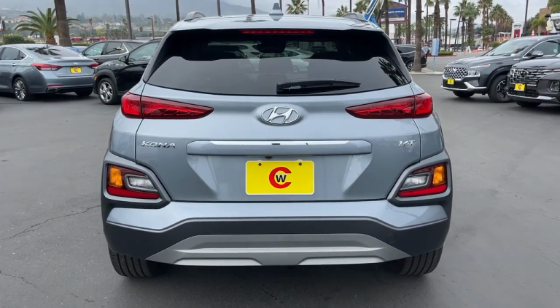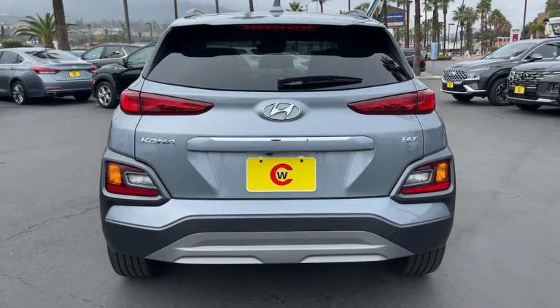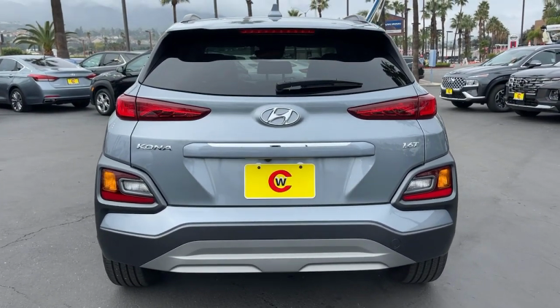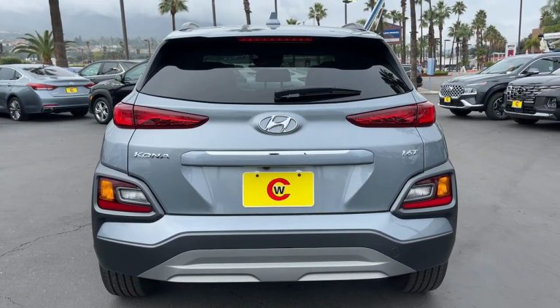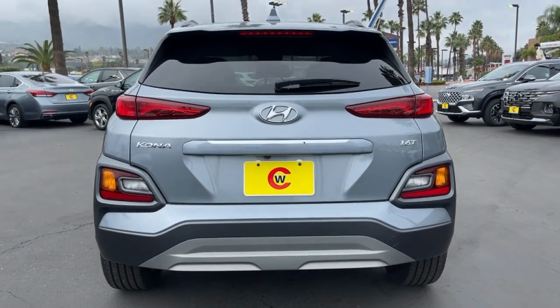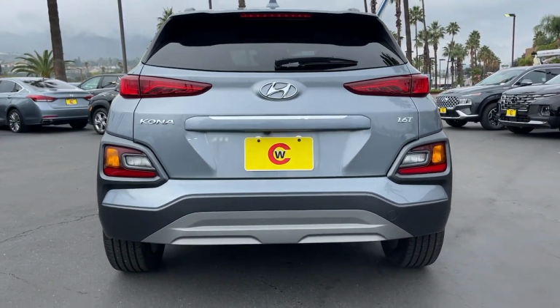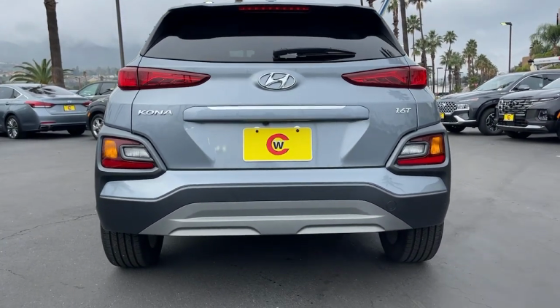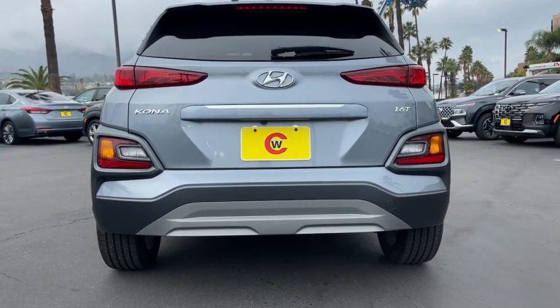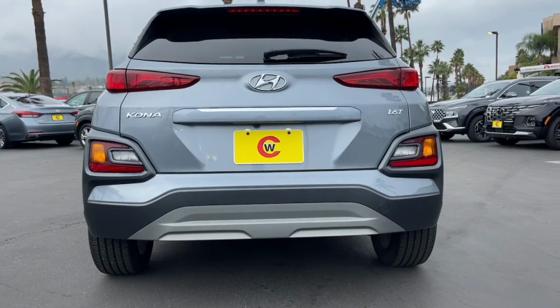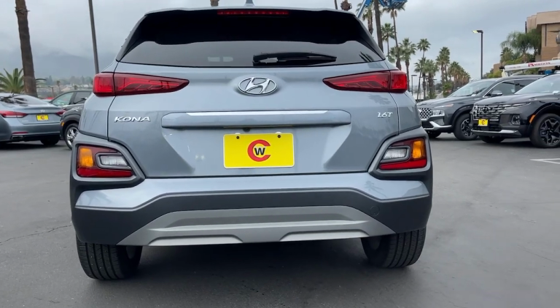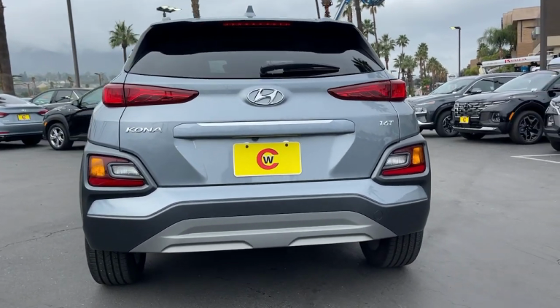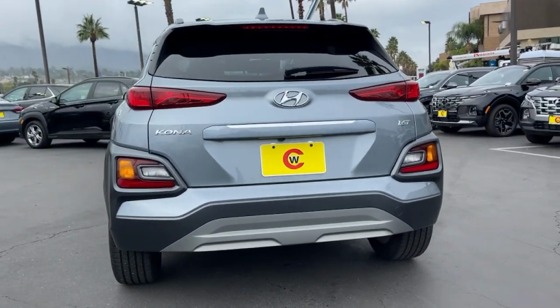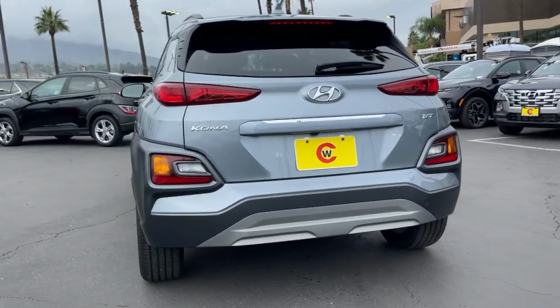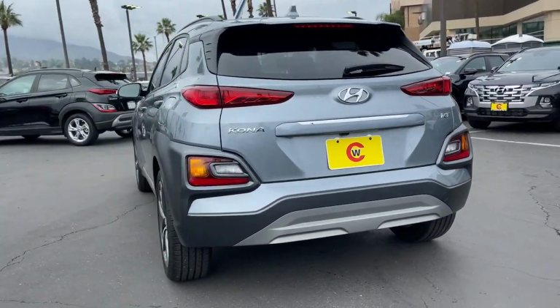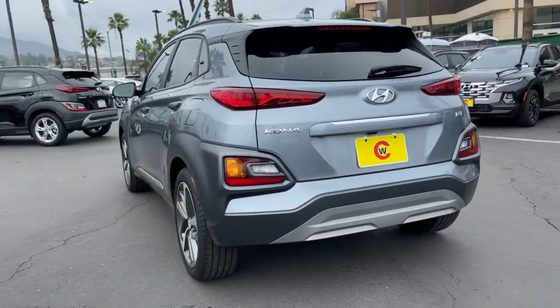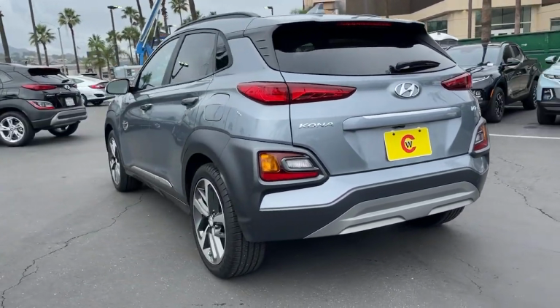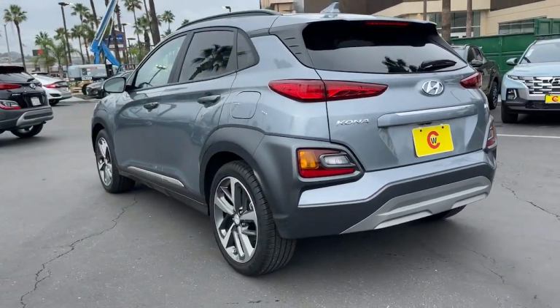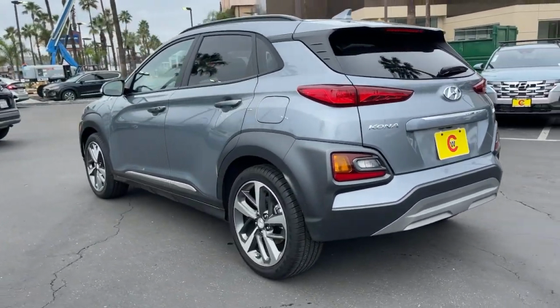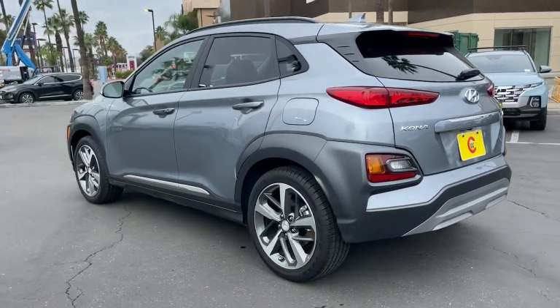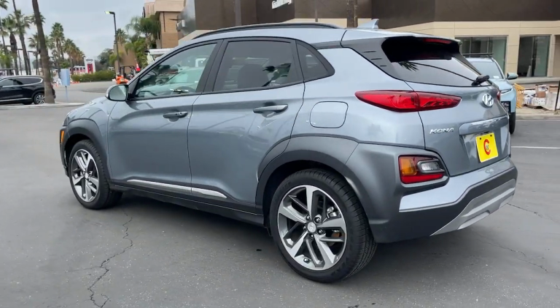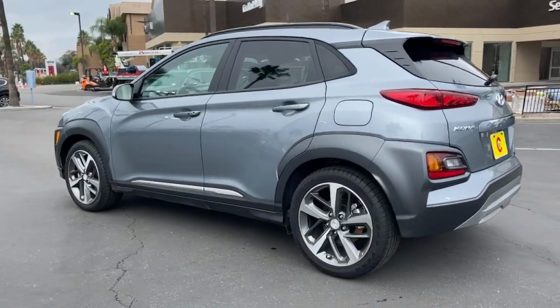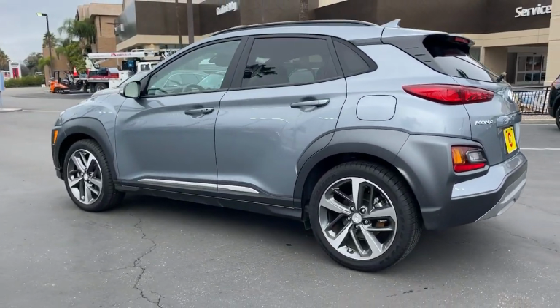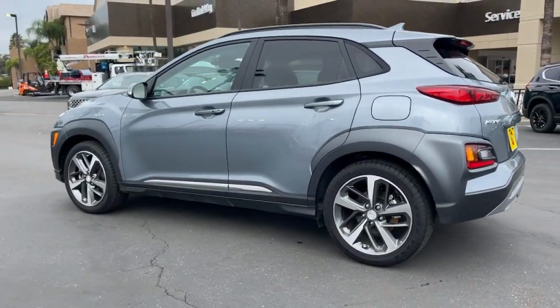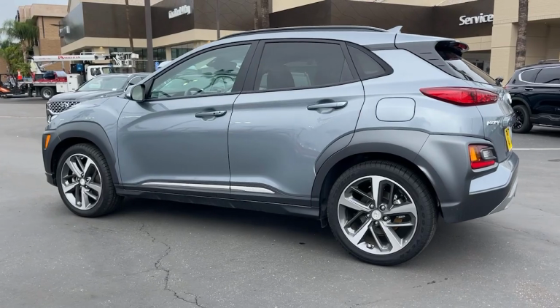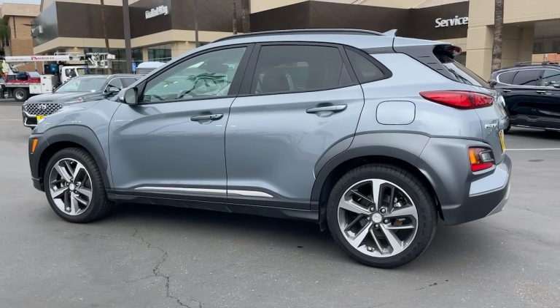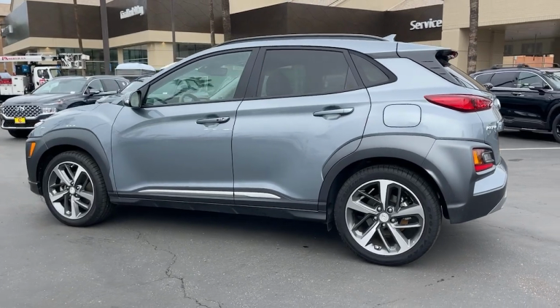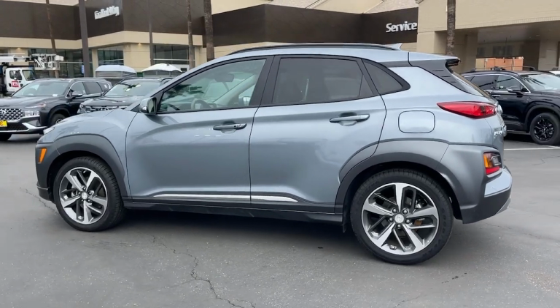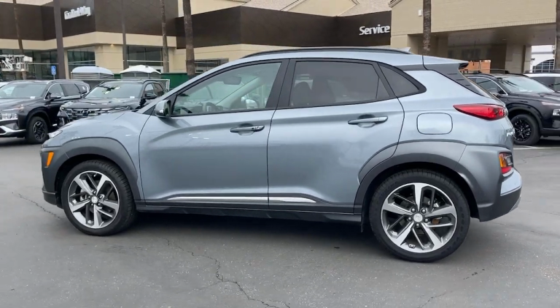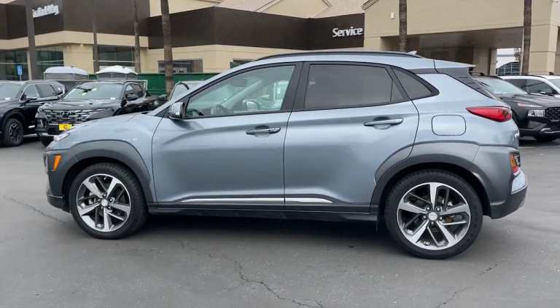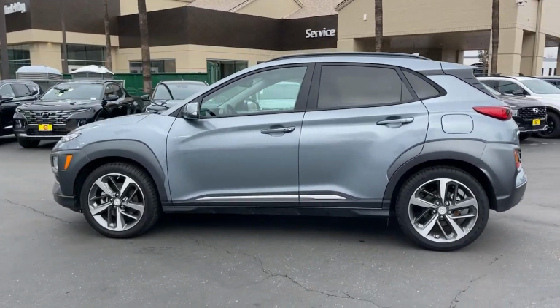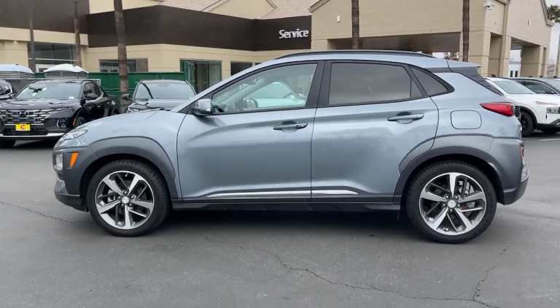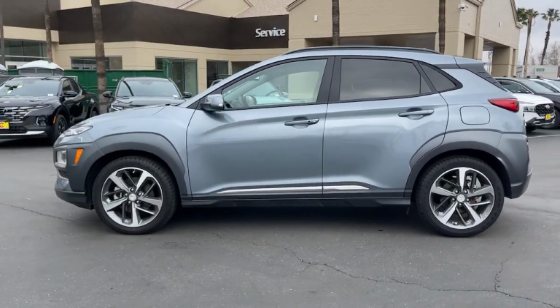Remarkable for its smooth, refined ride, upscale European-inspired interior, standard touchscreen infotainment and driver assistance features, this SUV sets the bar for excellence.